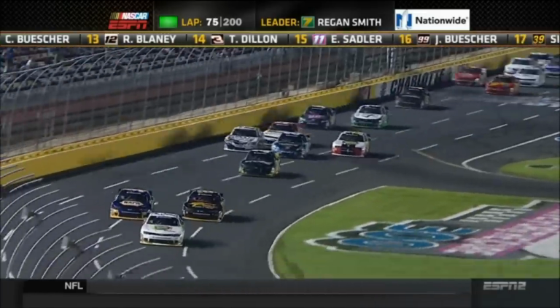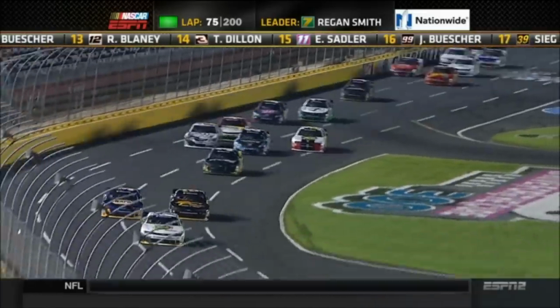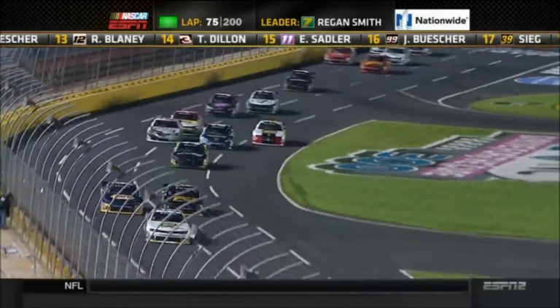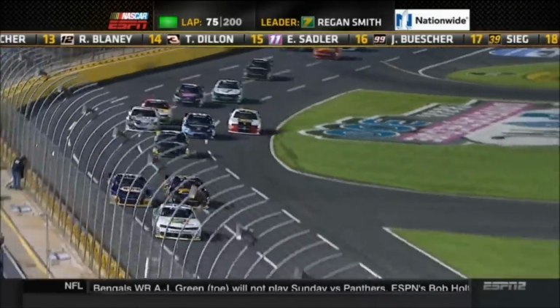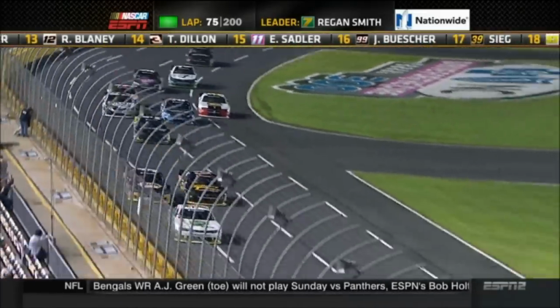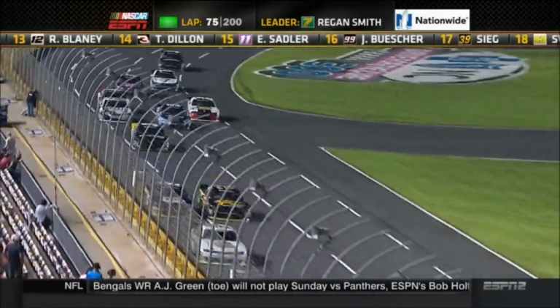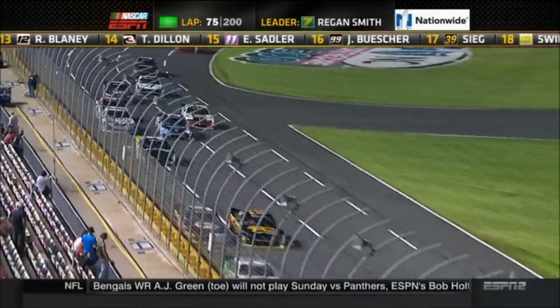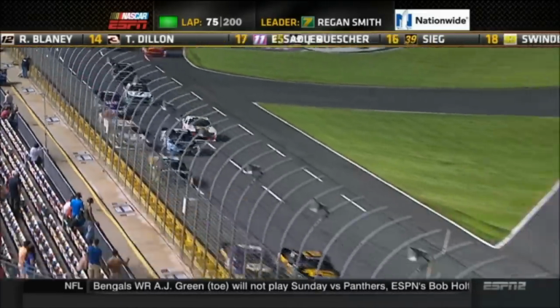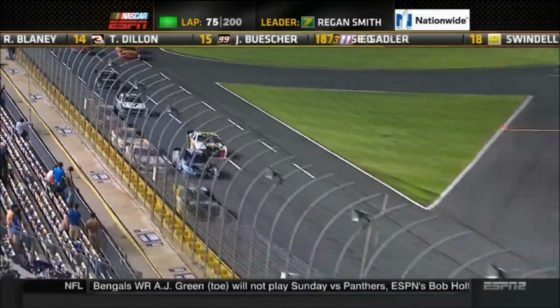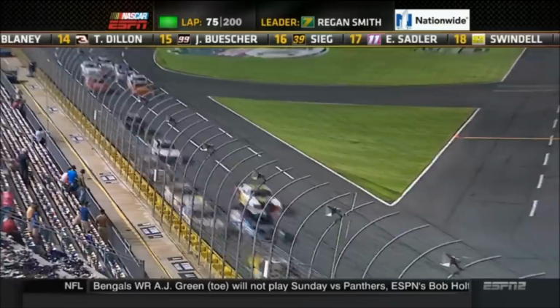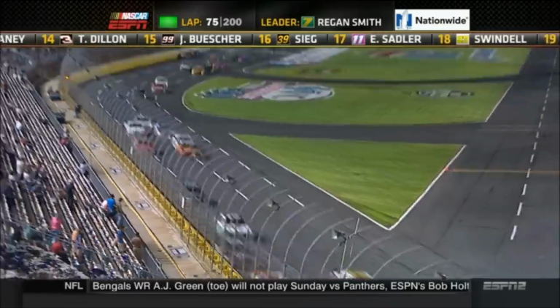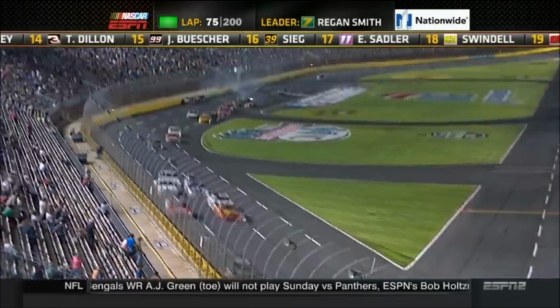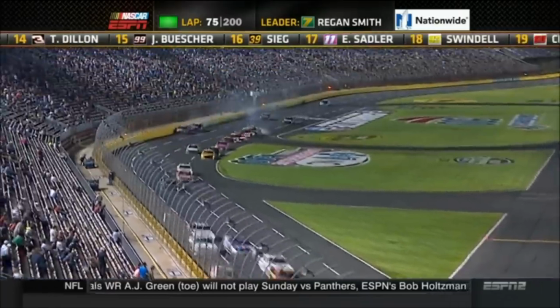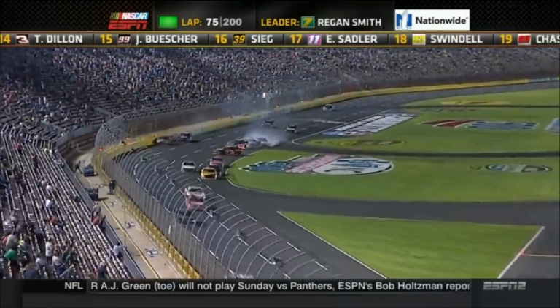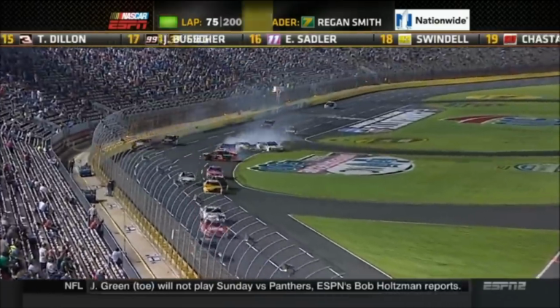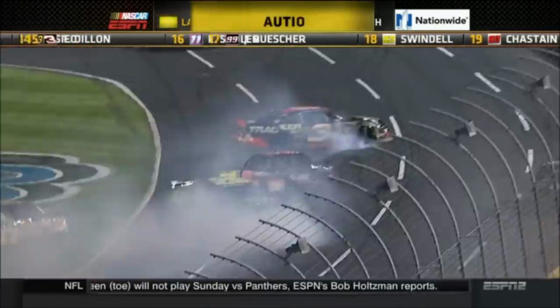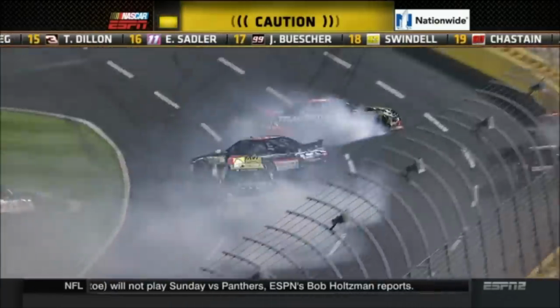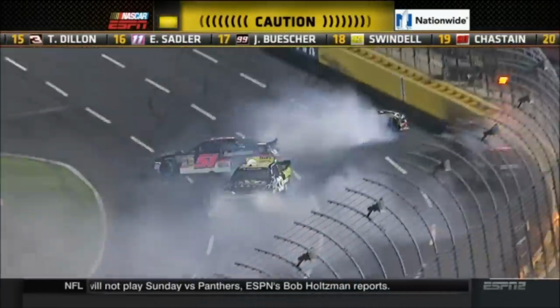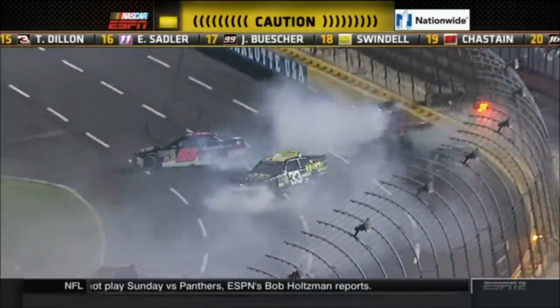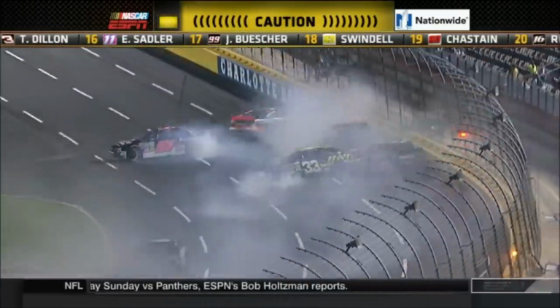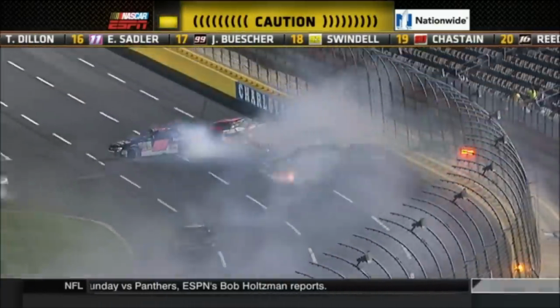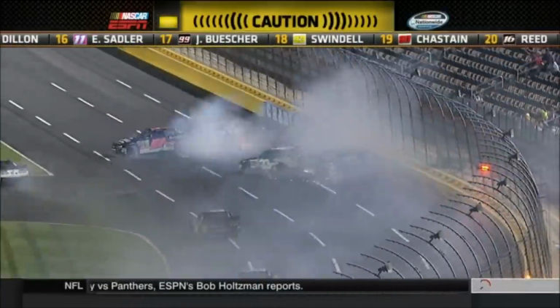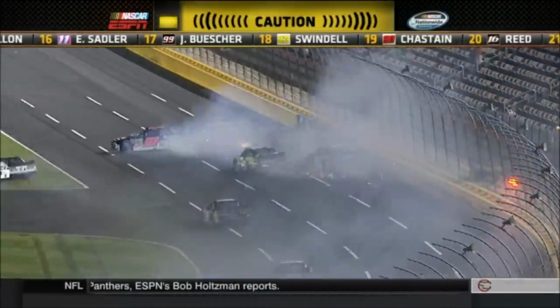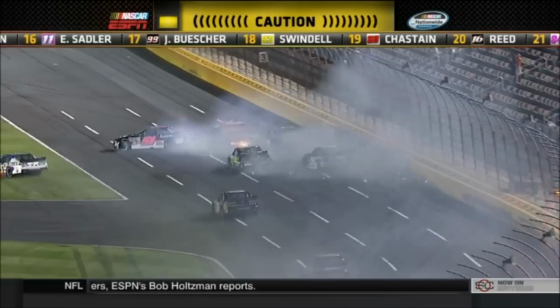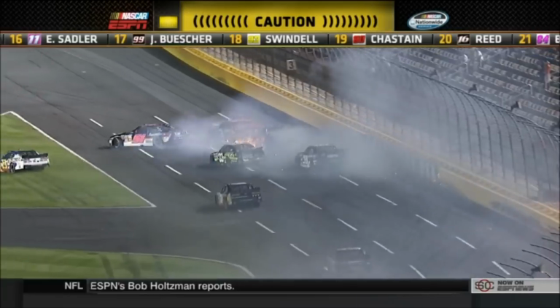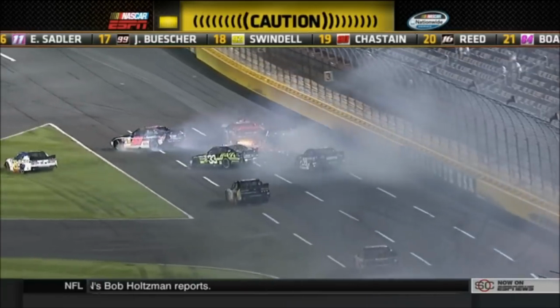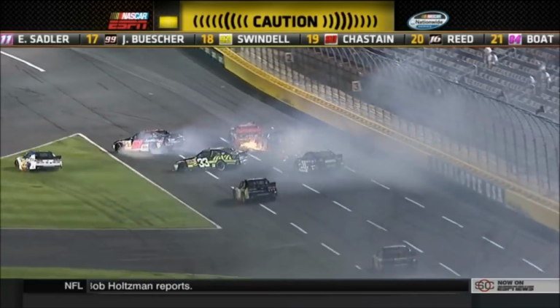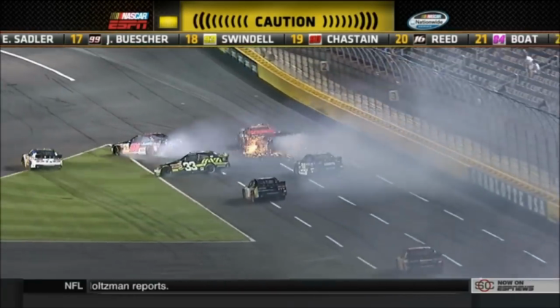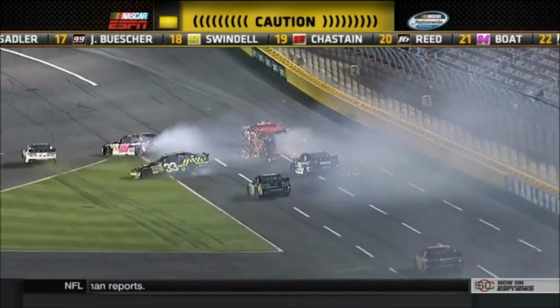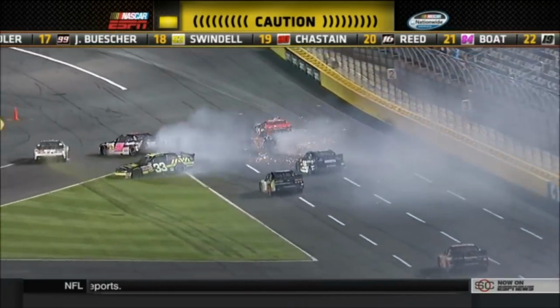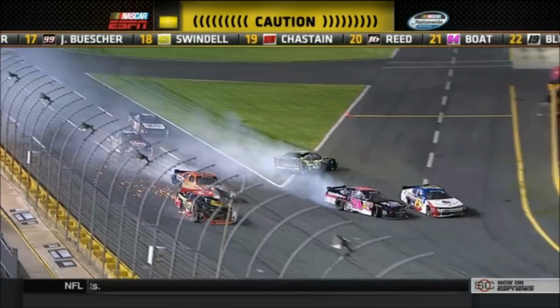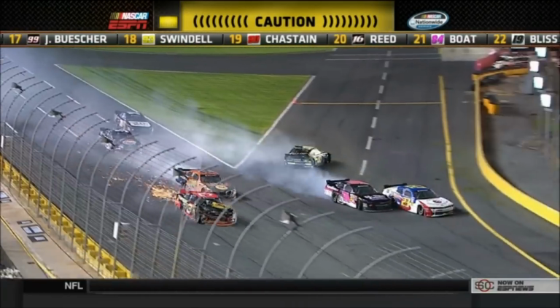Trouble on the front stretch — you've got cars going sideways by the start-finish line. Three, four, five cars hitting the wall, heading to turn one. Jamie Dick involved in that.